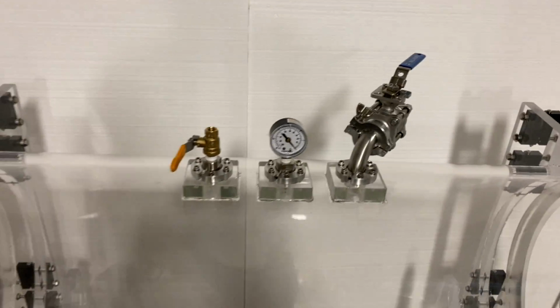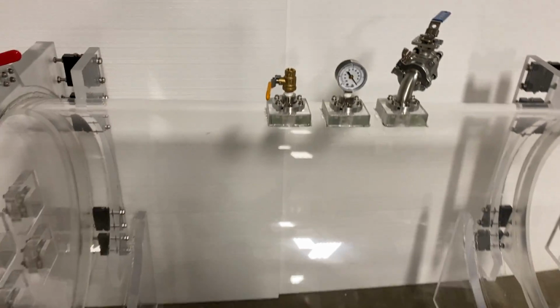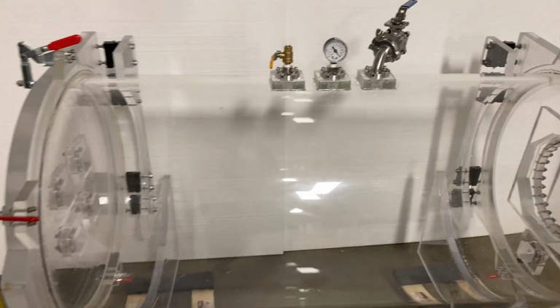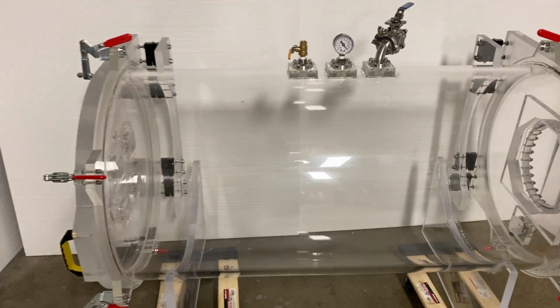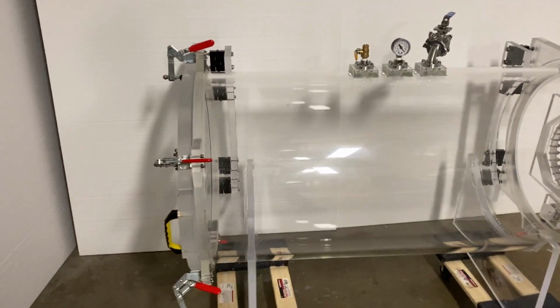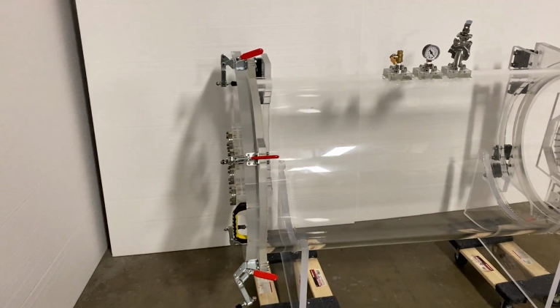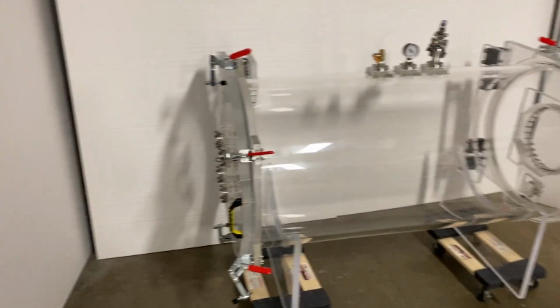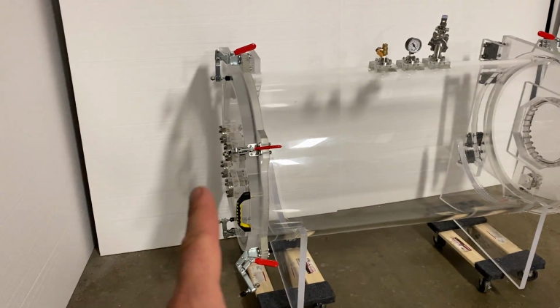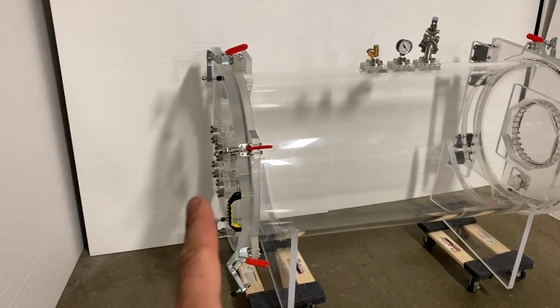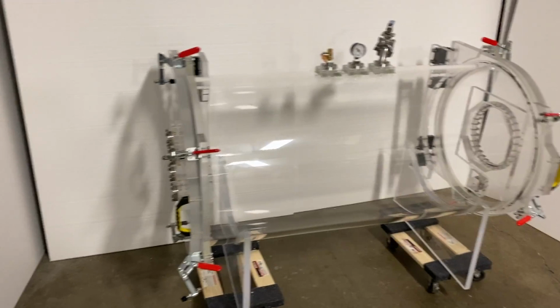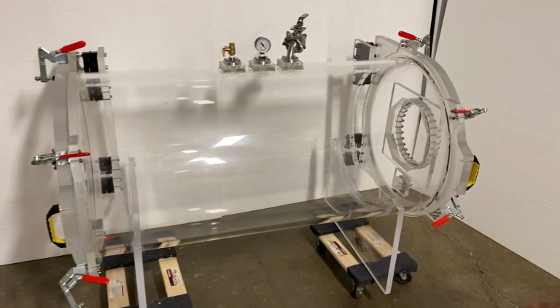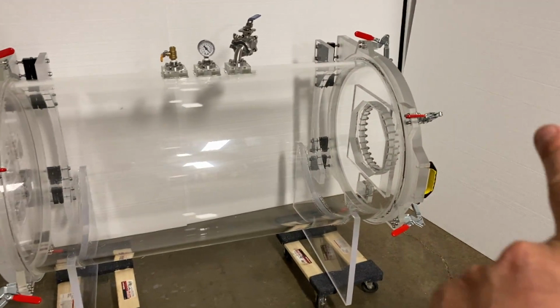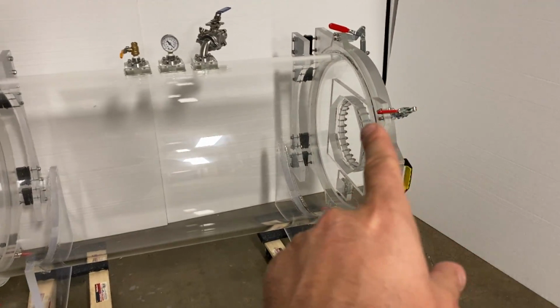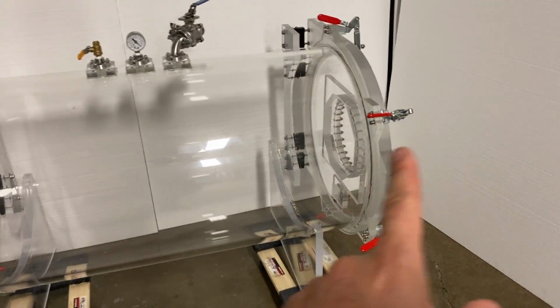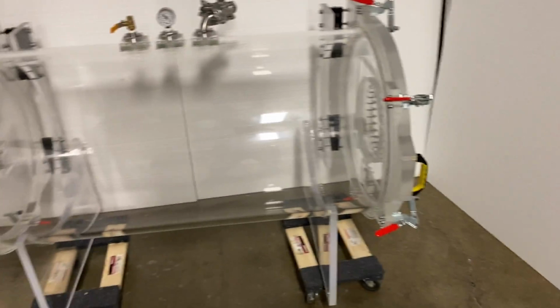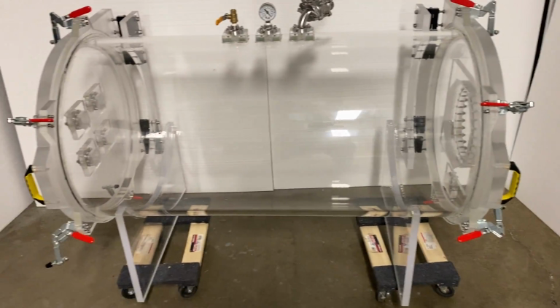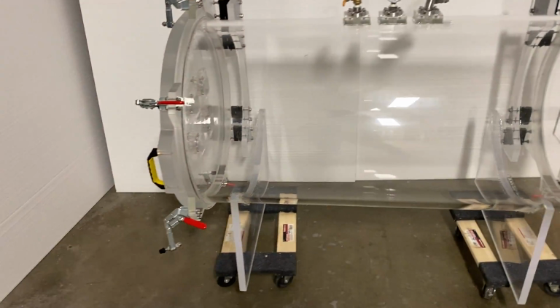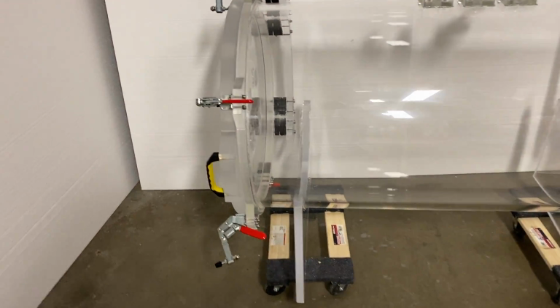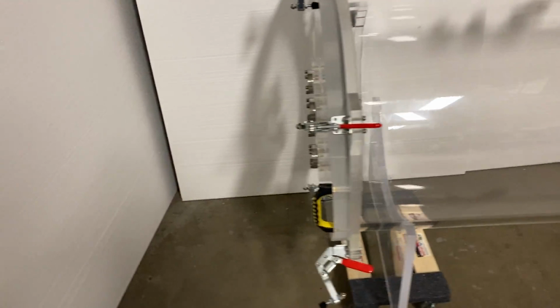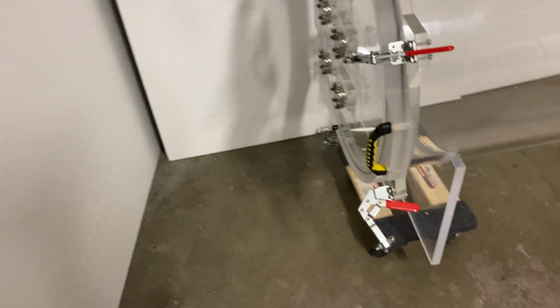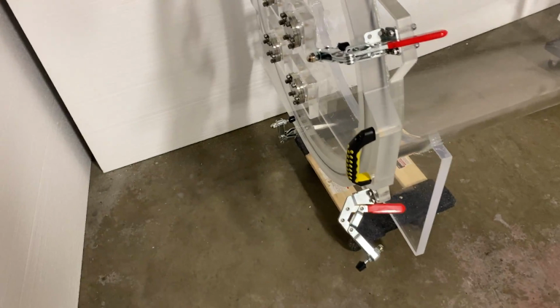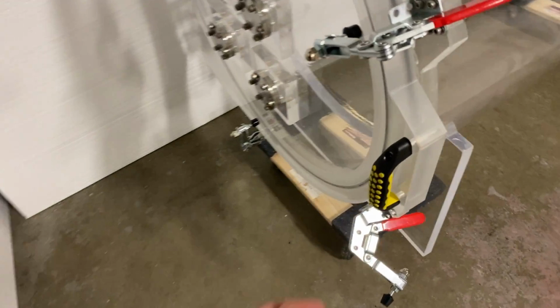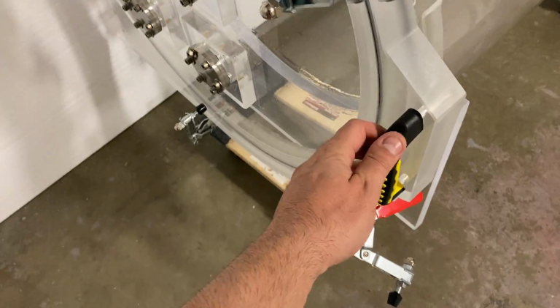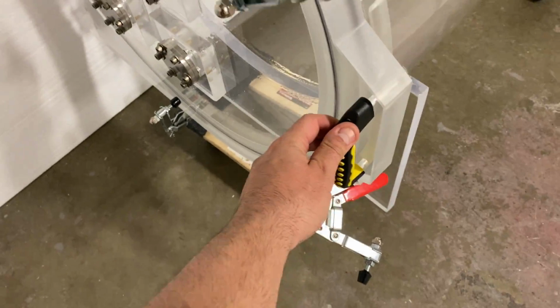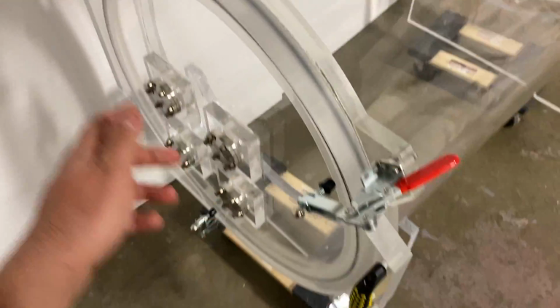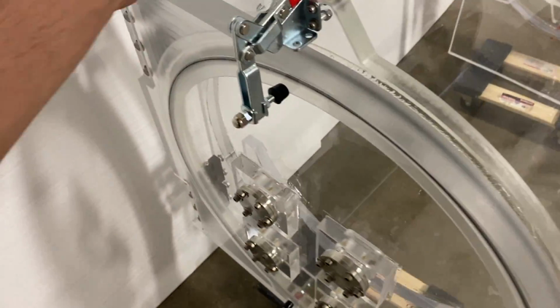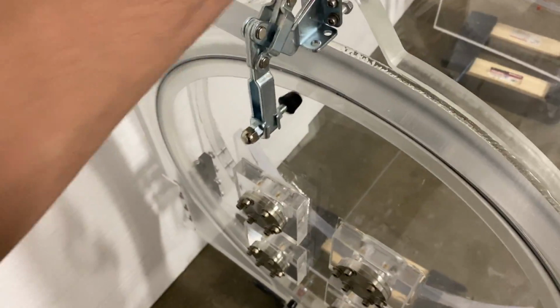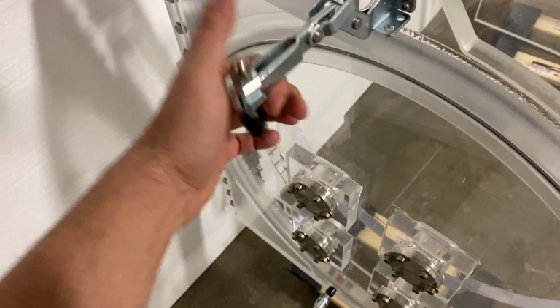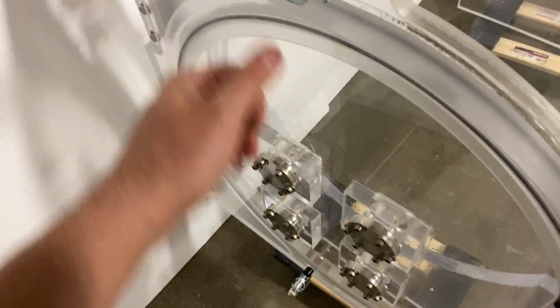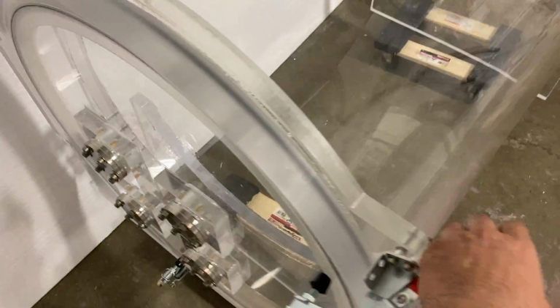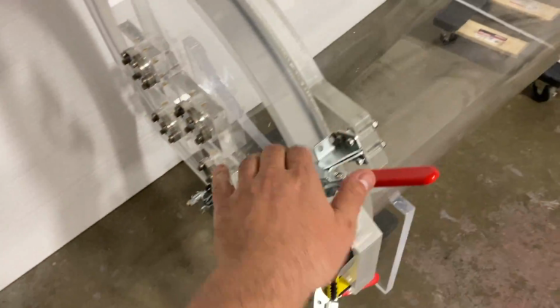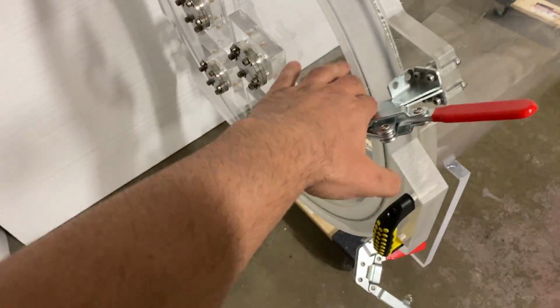You'll notice that this chamber has two doors, one on each side — right there and right there — and each door has a handle and four clamps. I'm going to open these clamps and open the door.